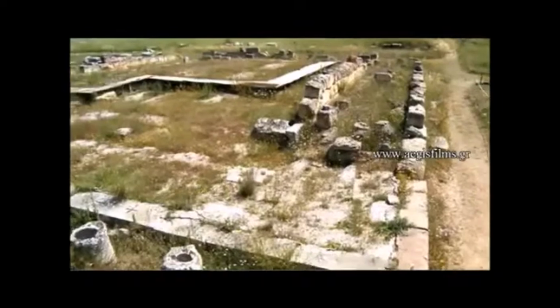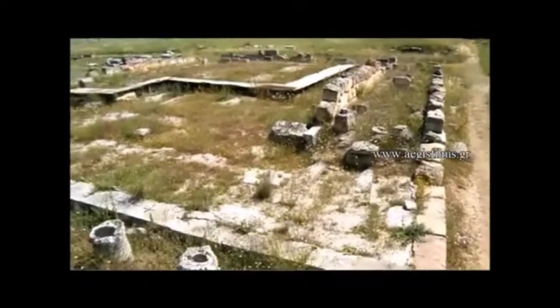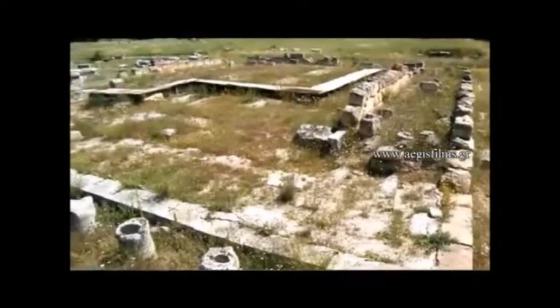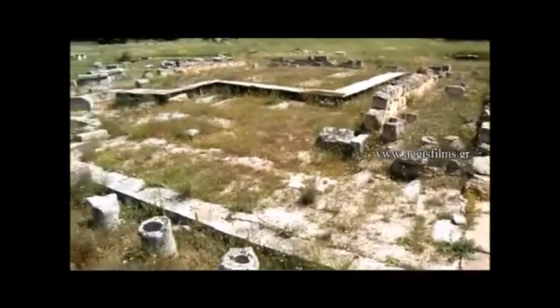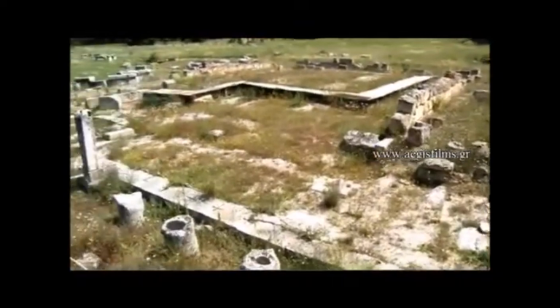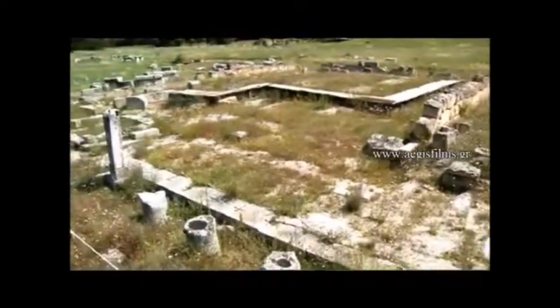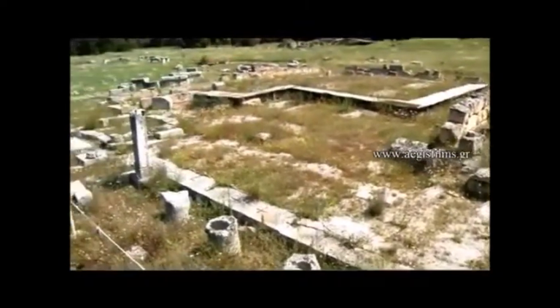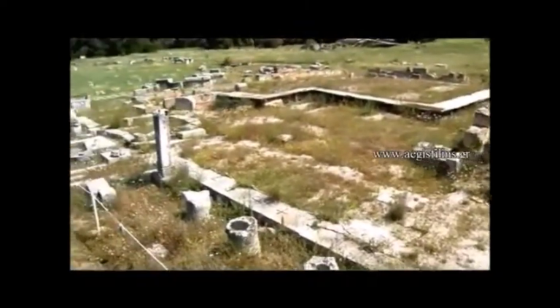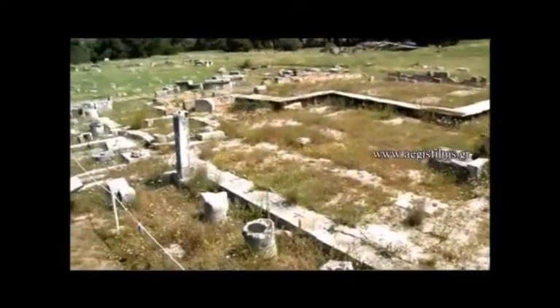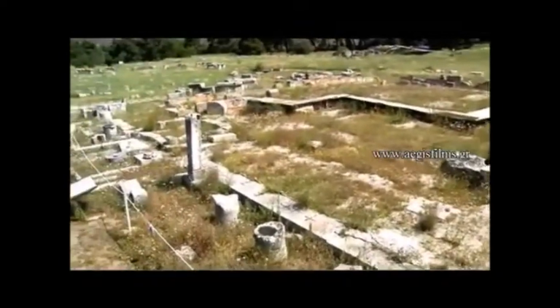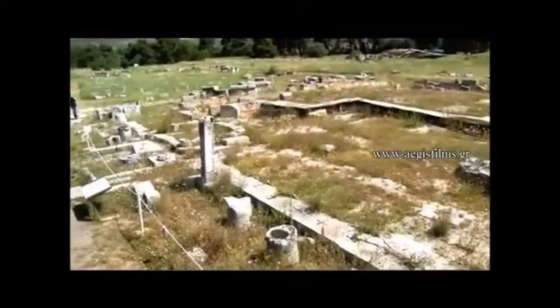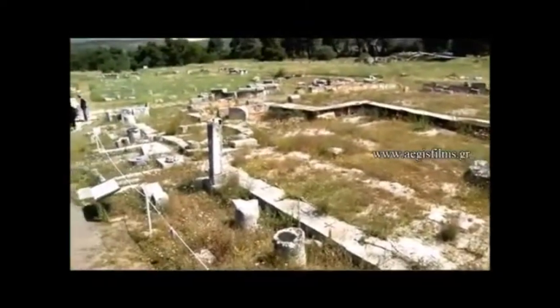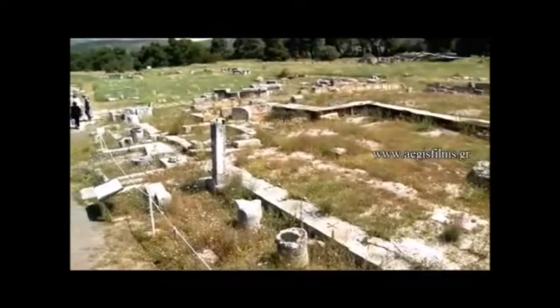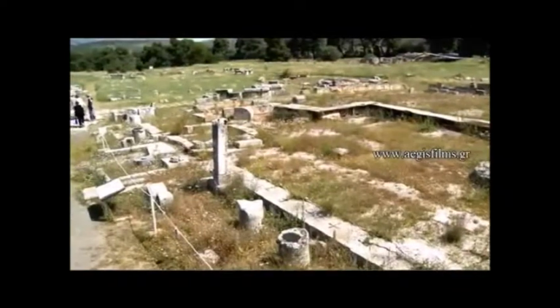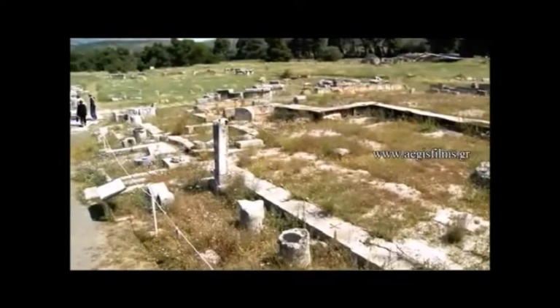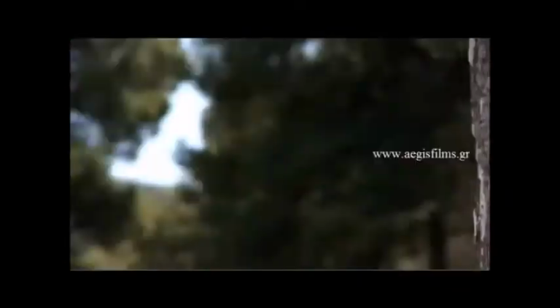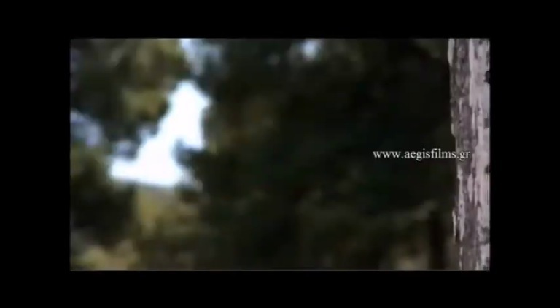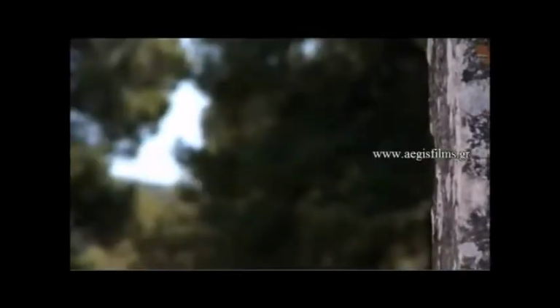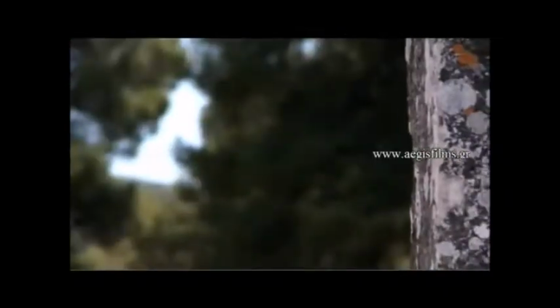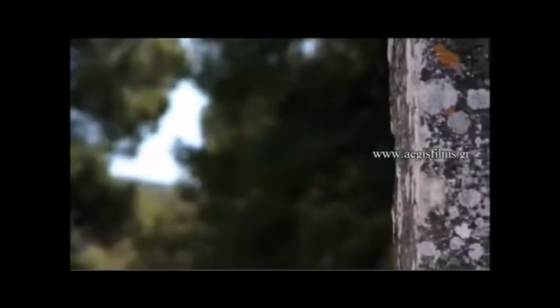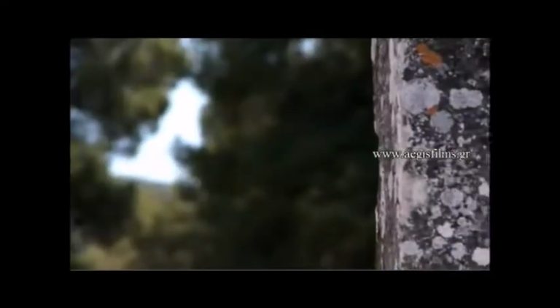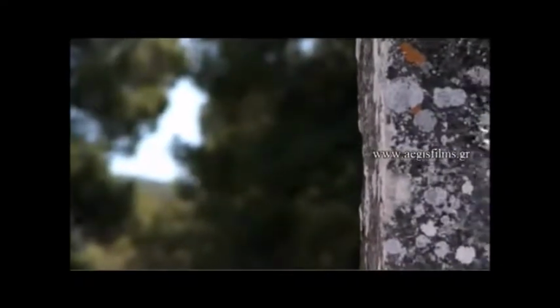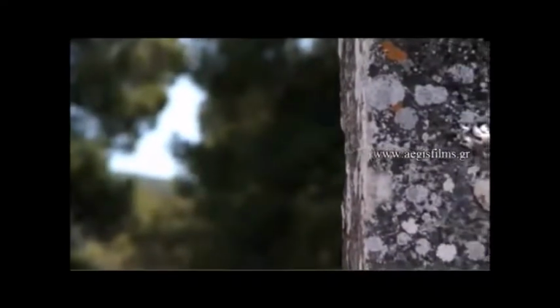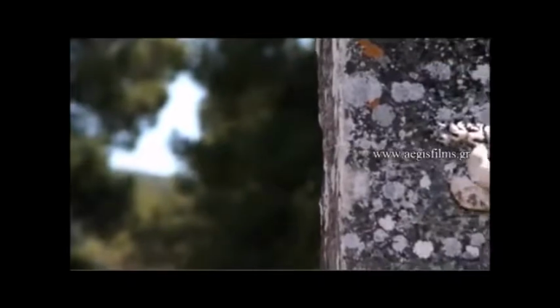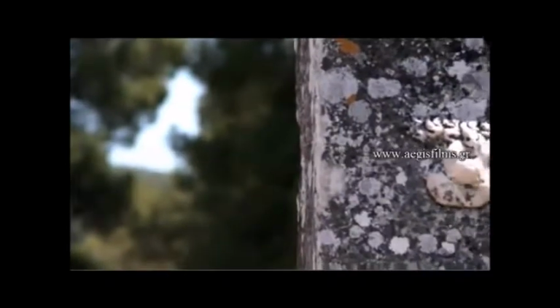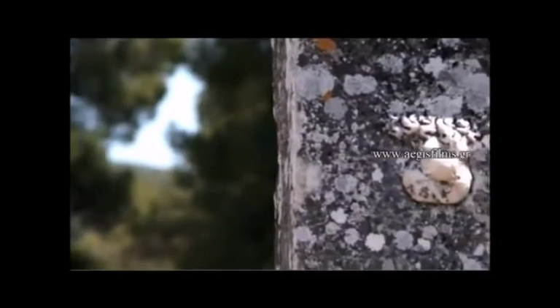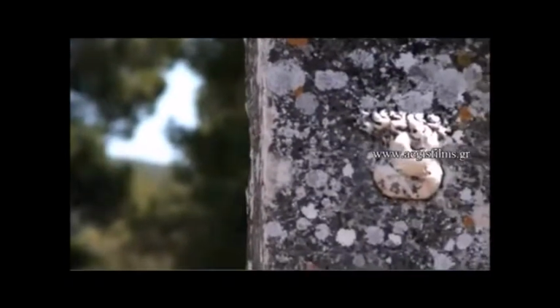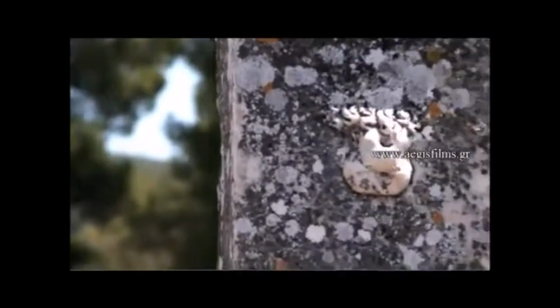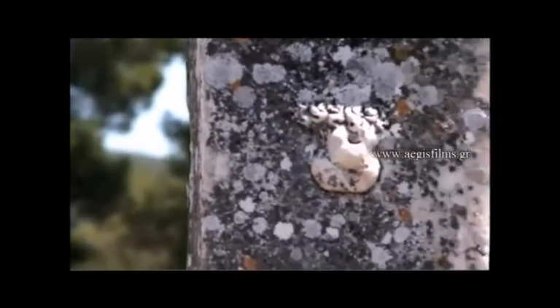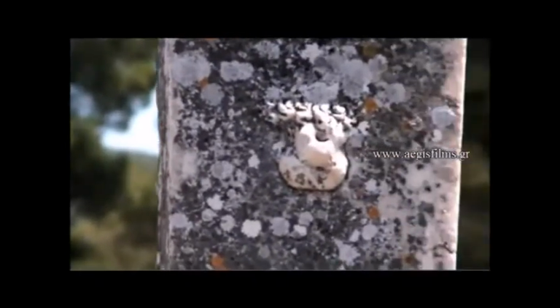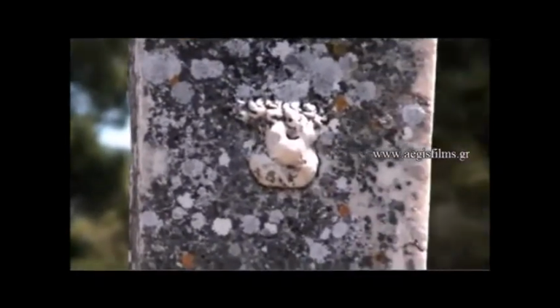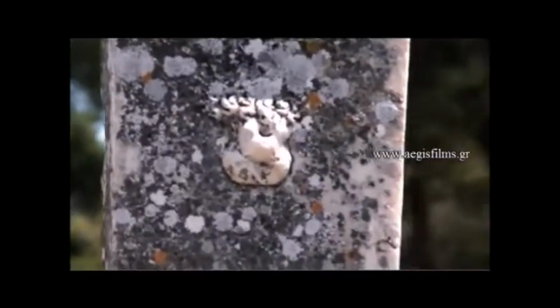In the 4th century BC, this complex, conventionally named Building E, acquired a third, possibly double-decked colonnade along the plain wall on its south side, as well as a façade with a monumental gate.